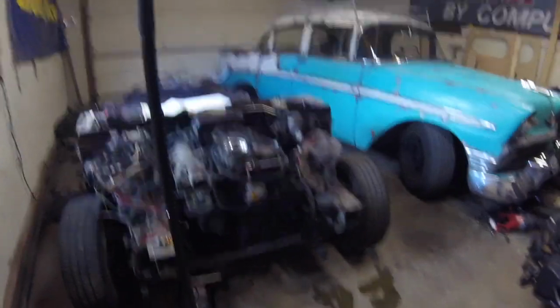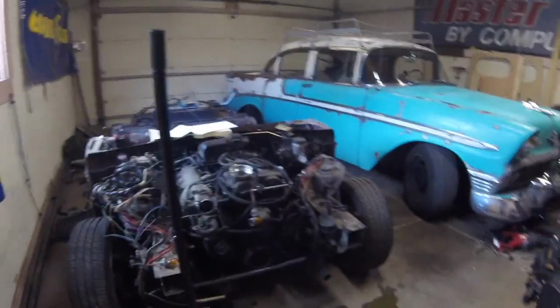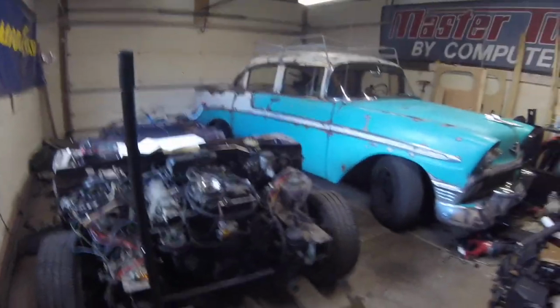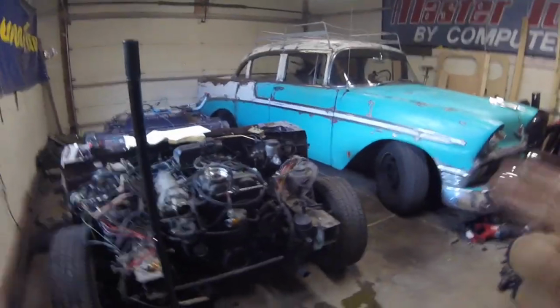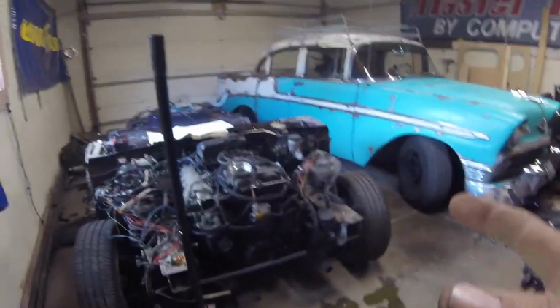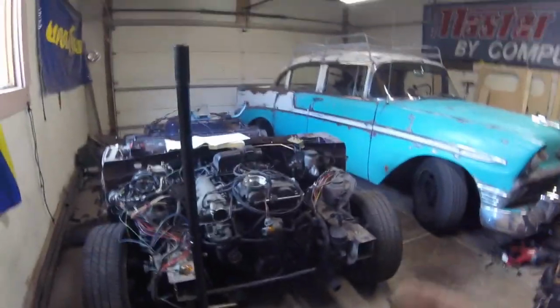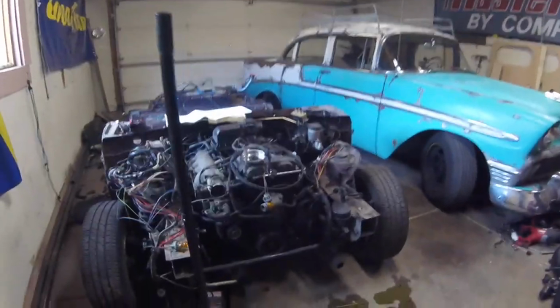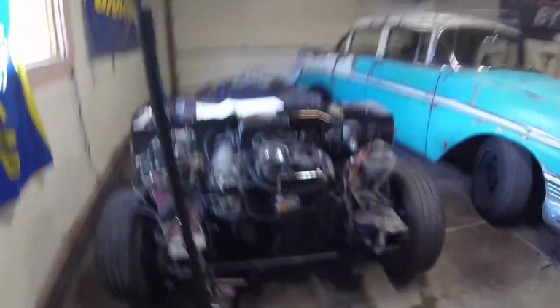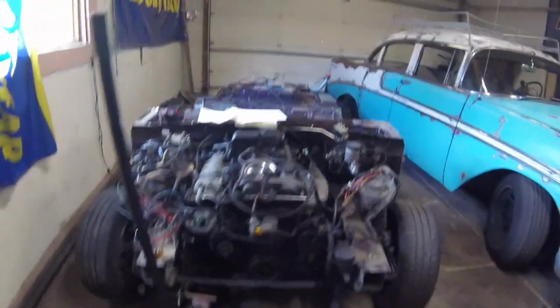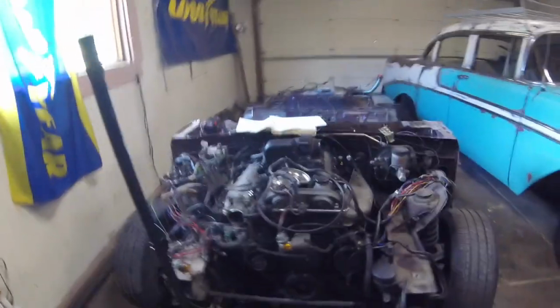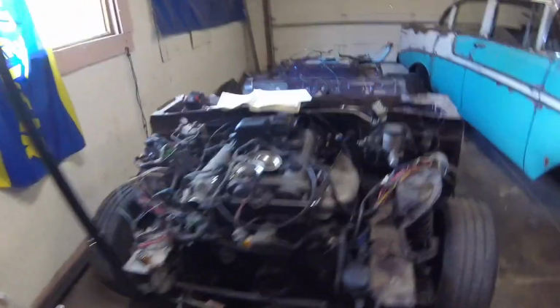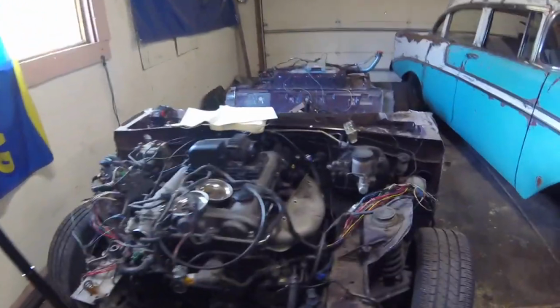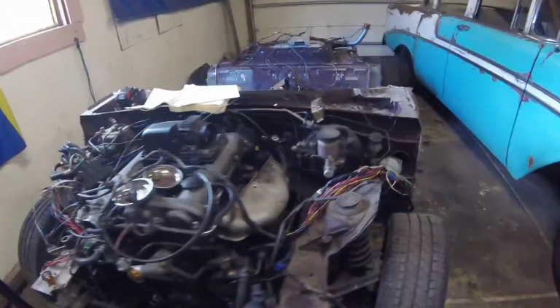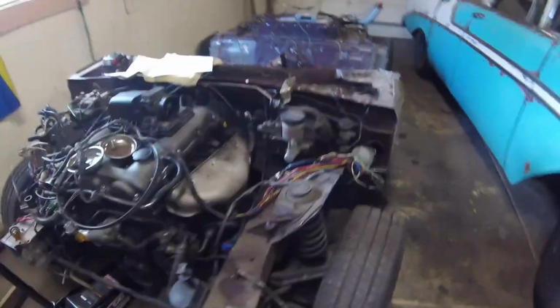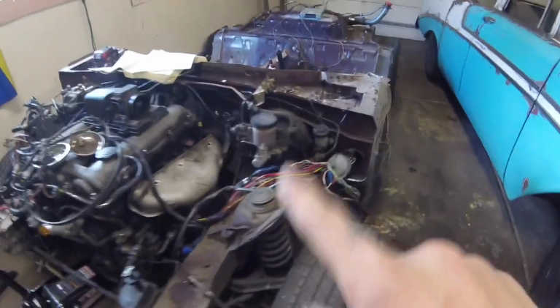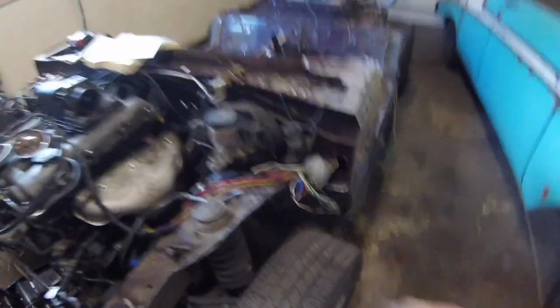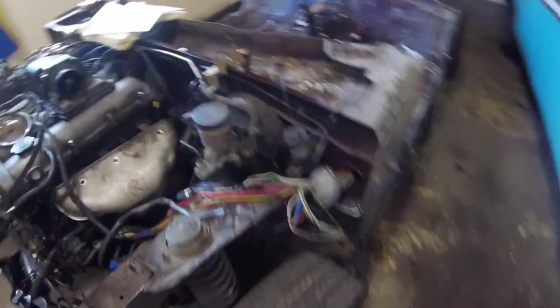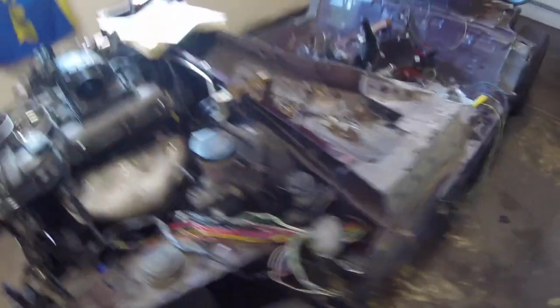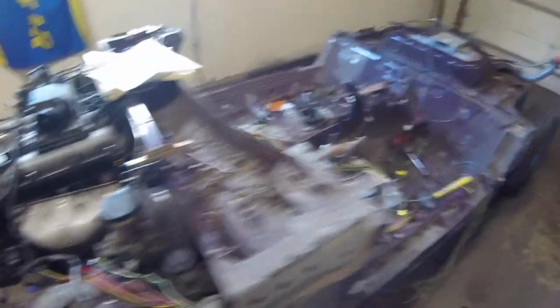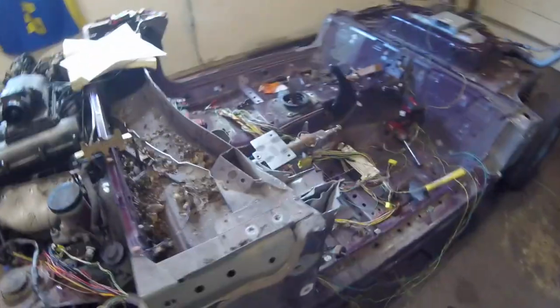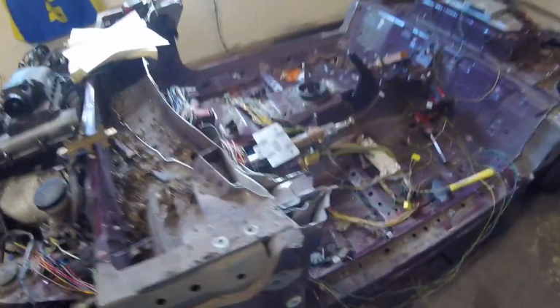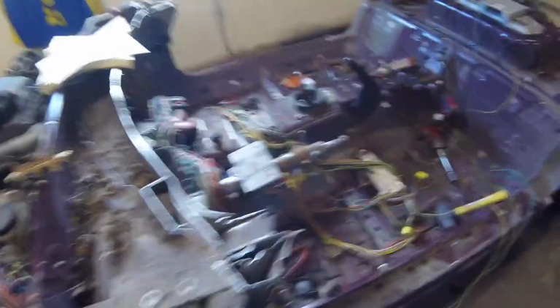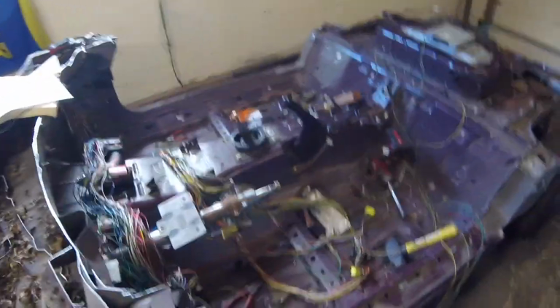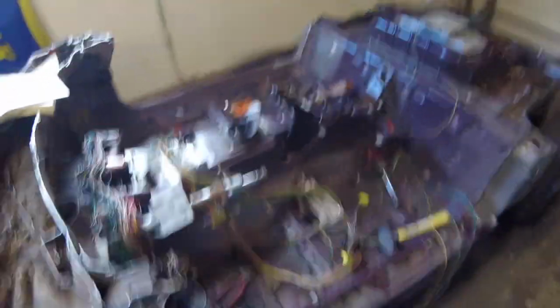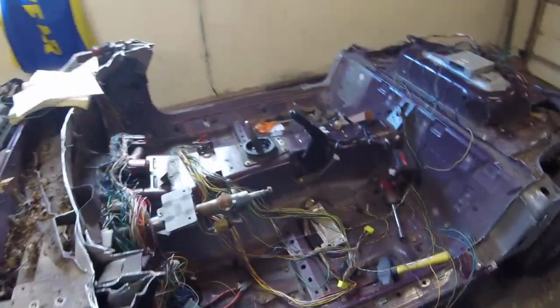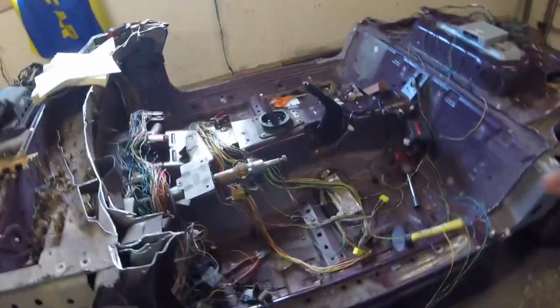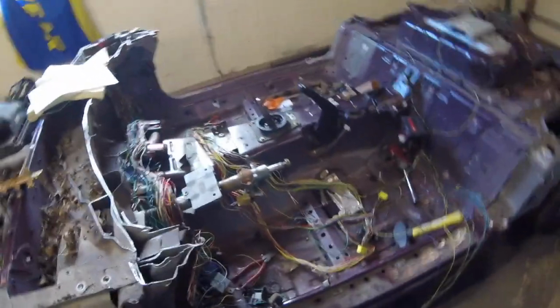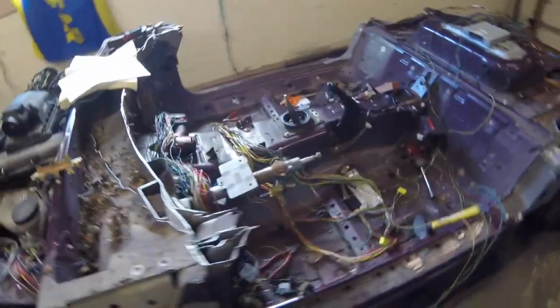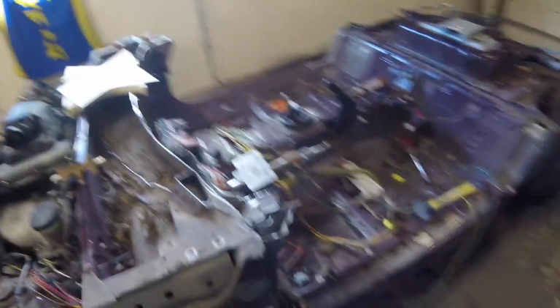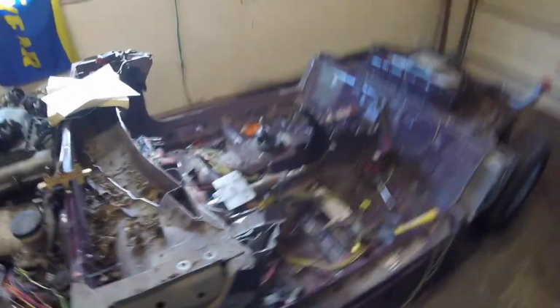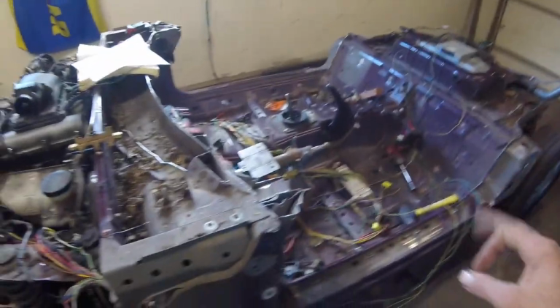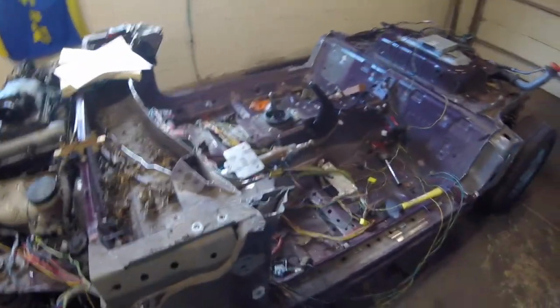I should be working on this thing, finalizing the wire delete and shortening of the harness. But I've been banging on this thing for like three days in a row.